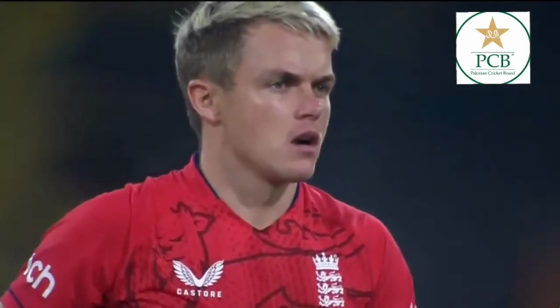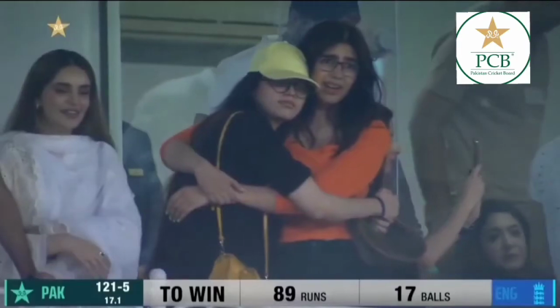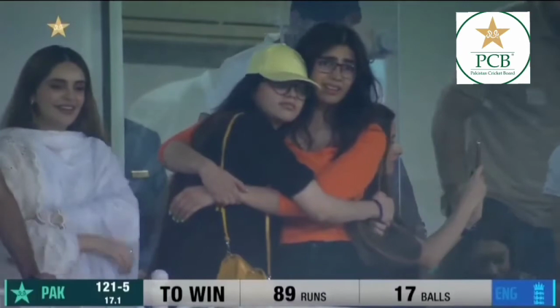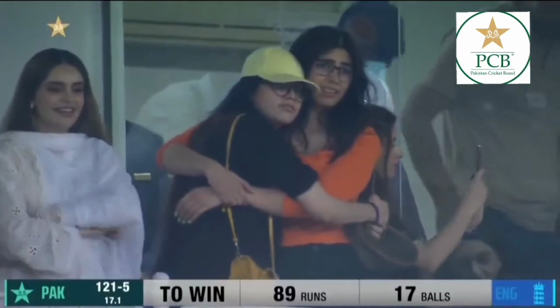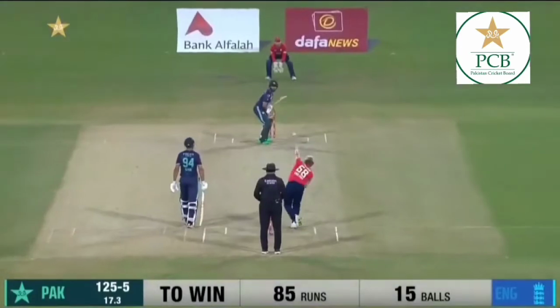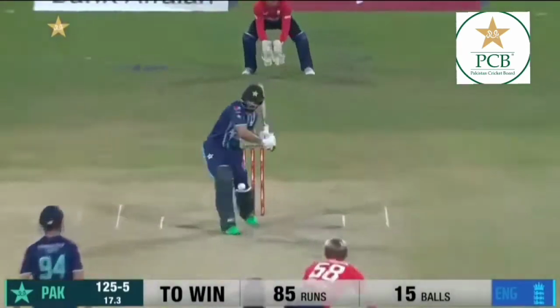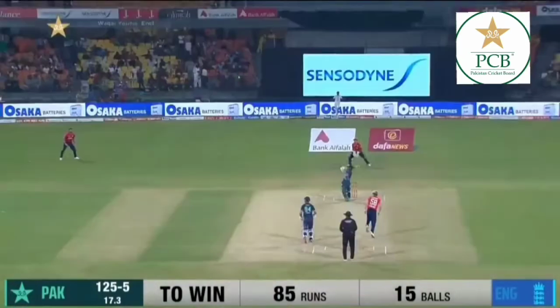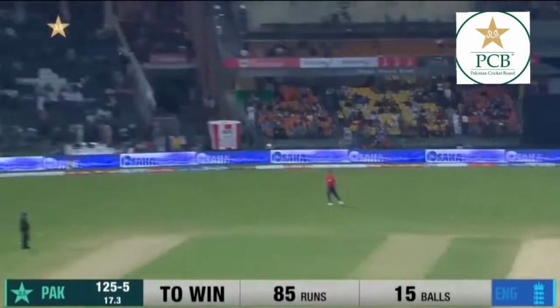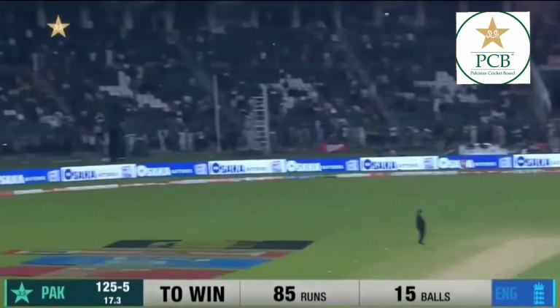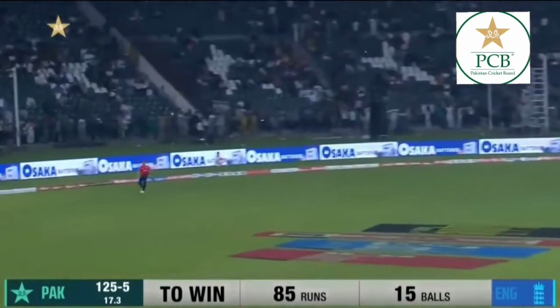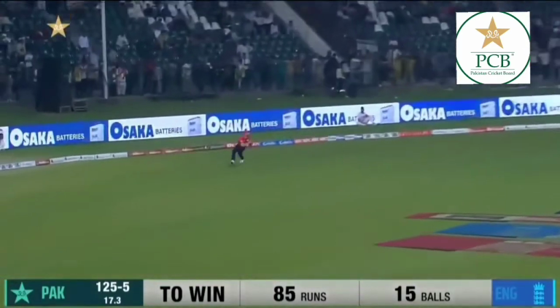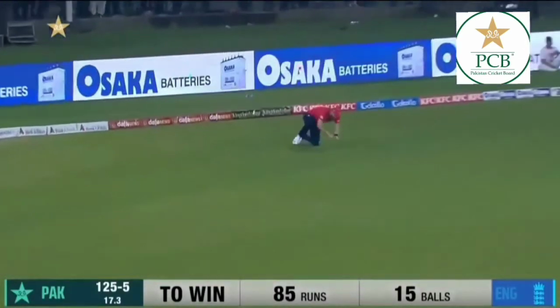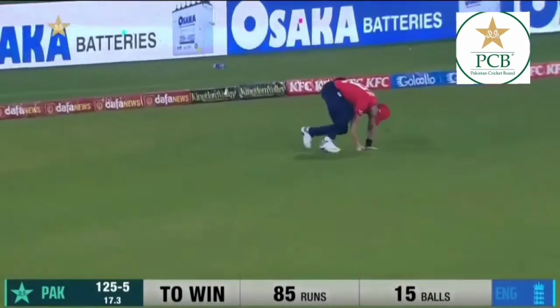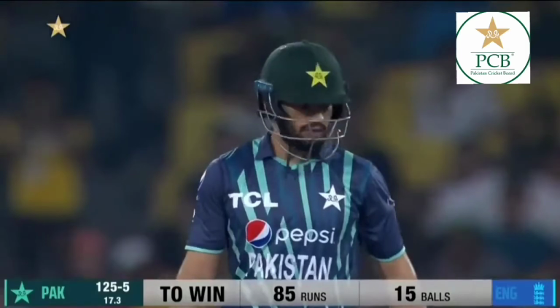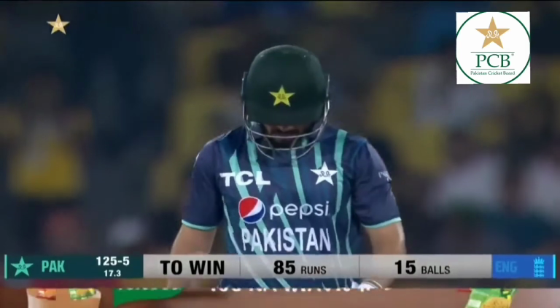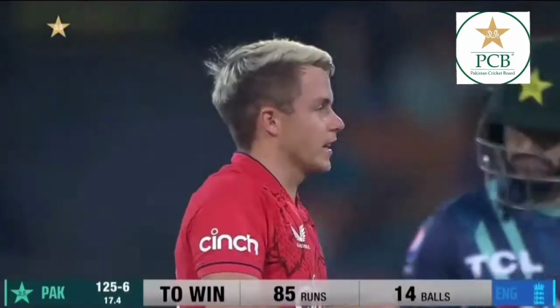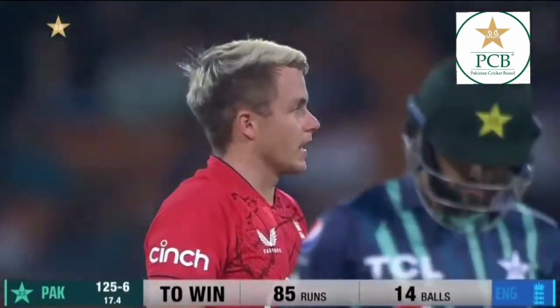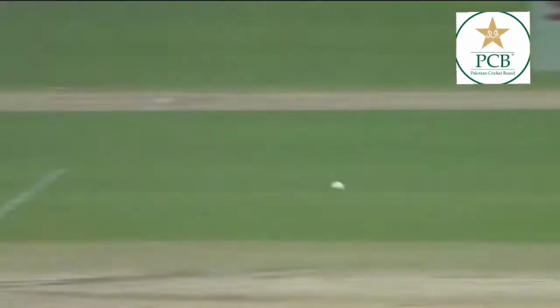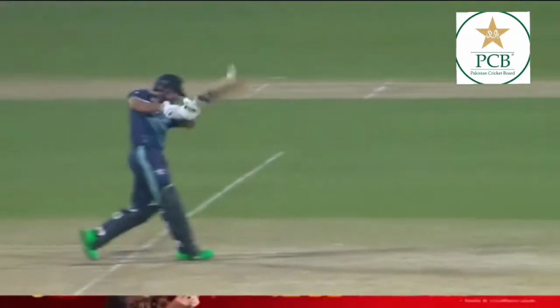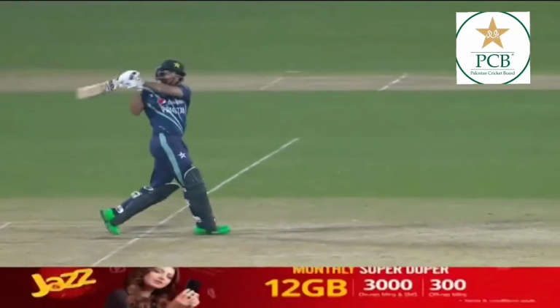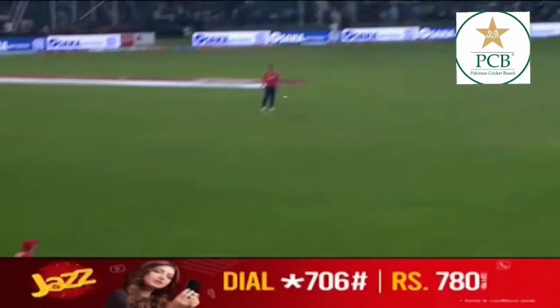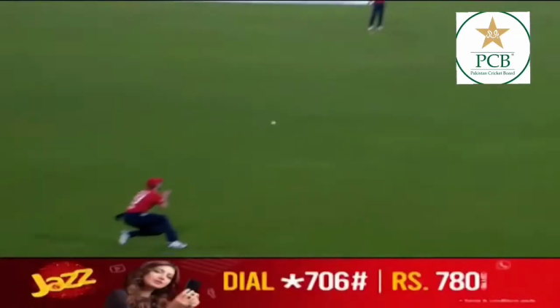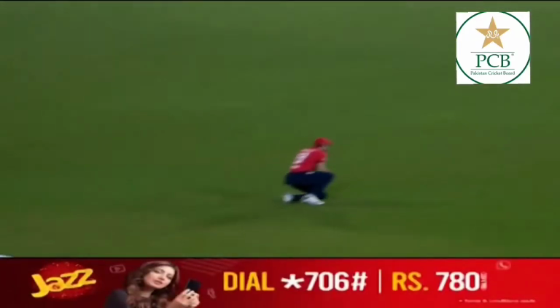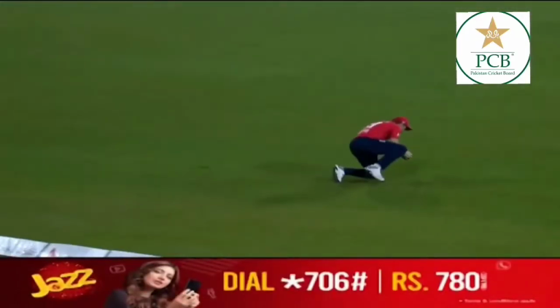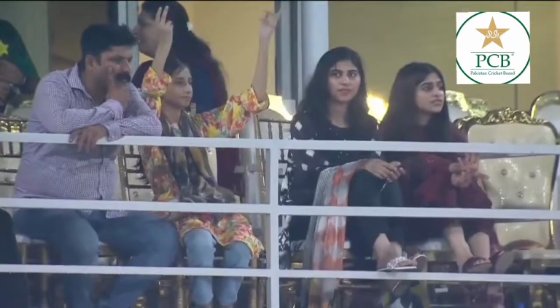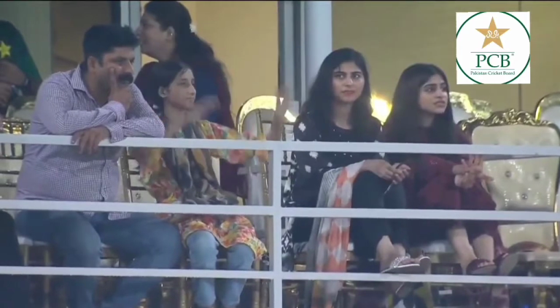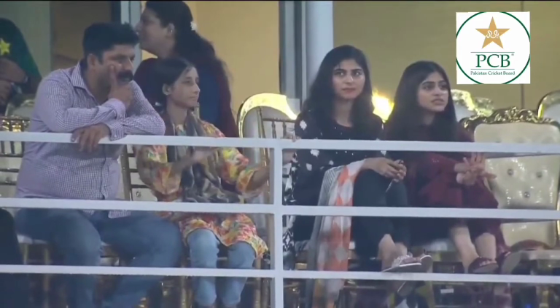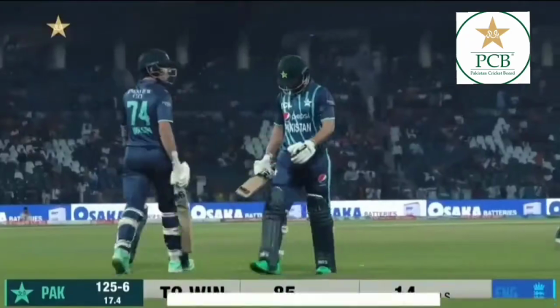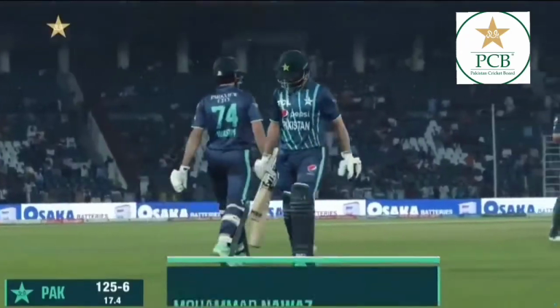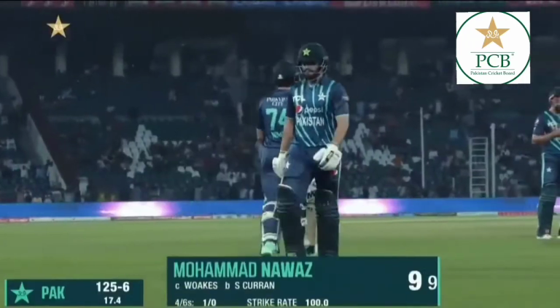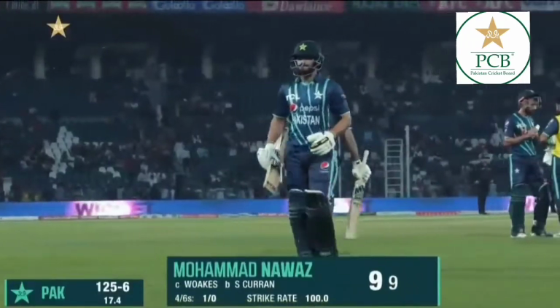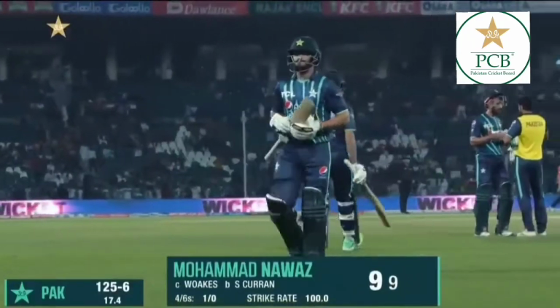The two legends with me. Oh, that's been hit out to Chris Wokes, who makes no mistake. Sam Curran has another wicket — or his first, in fact, this evening. But another wicket in this series.